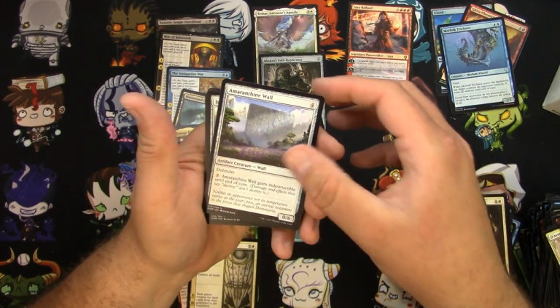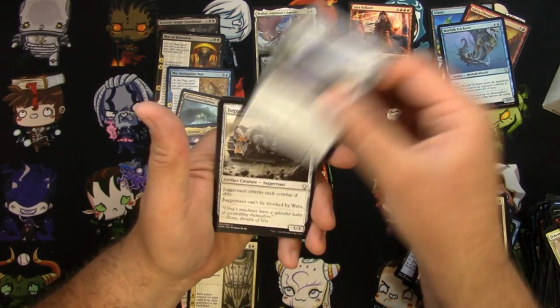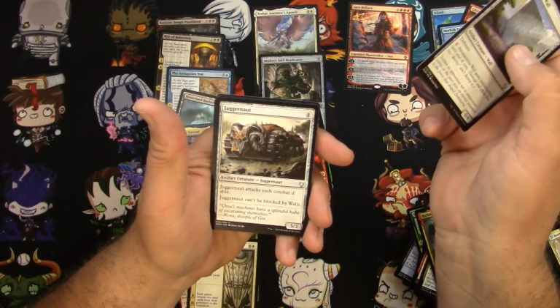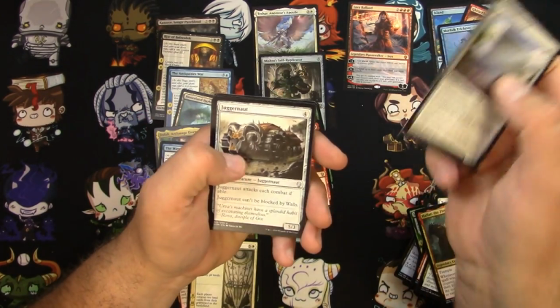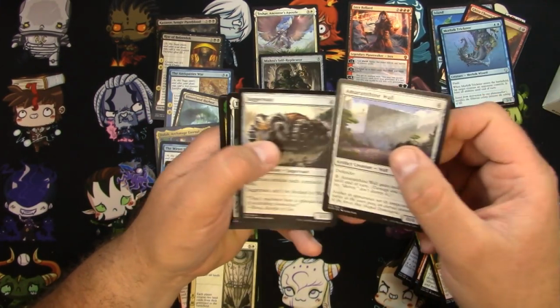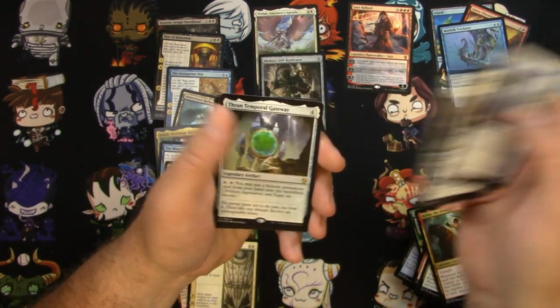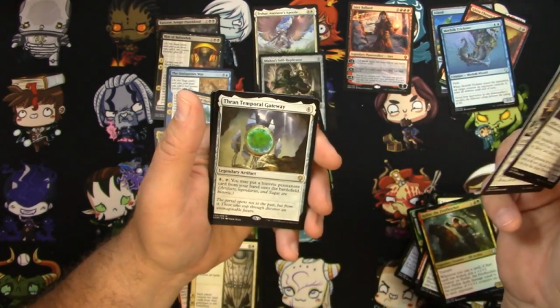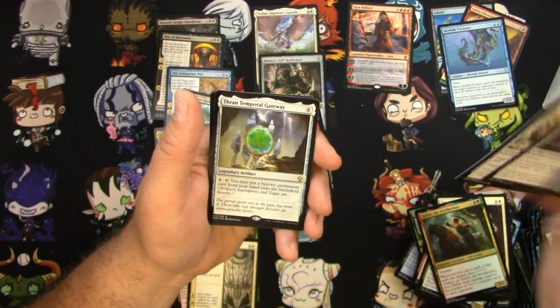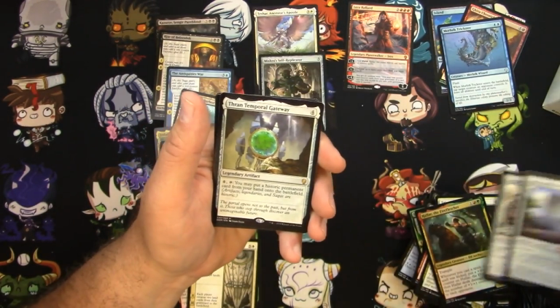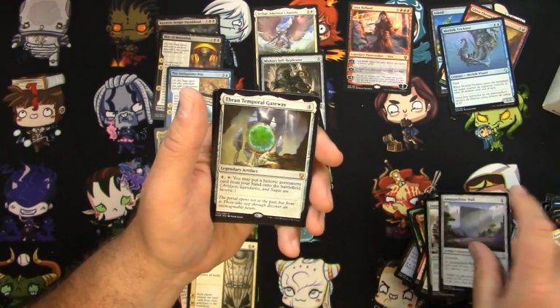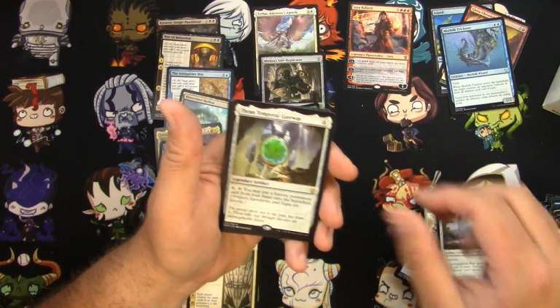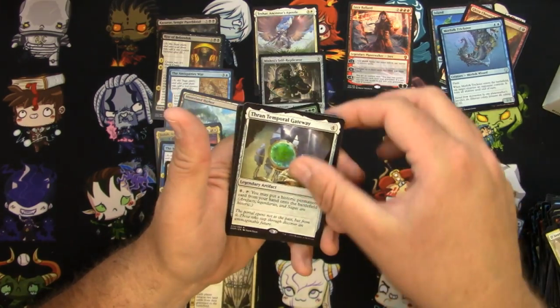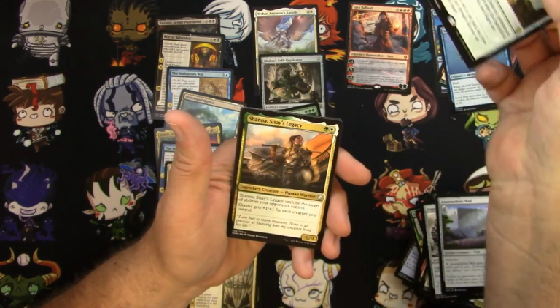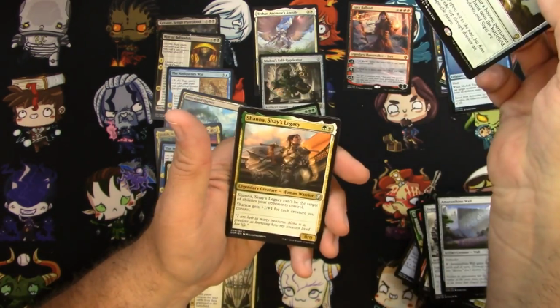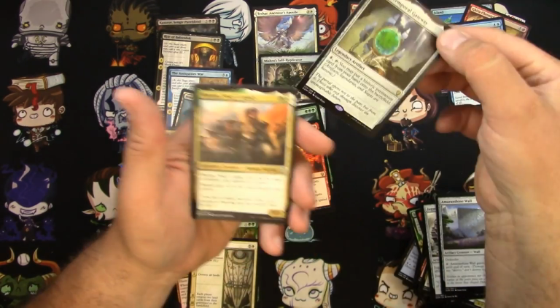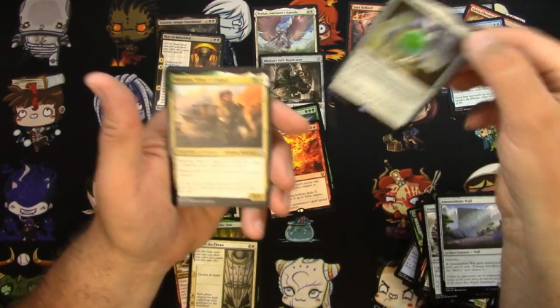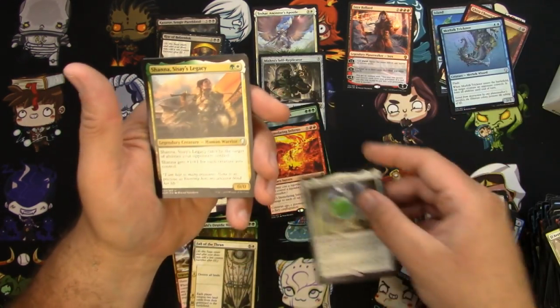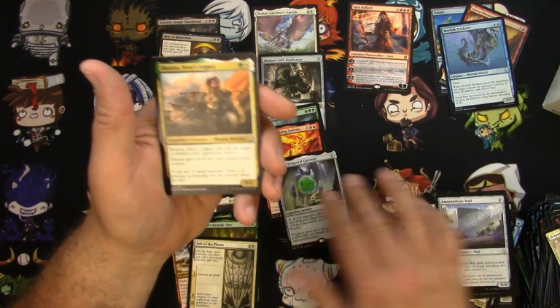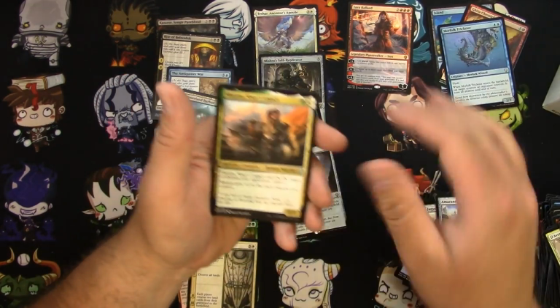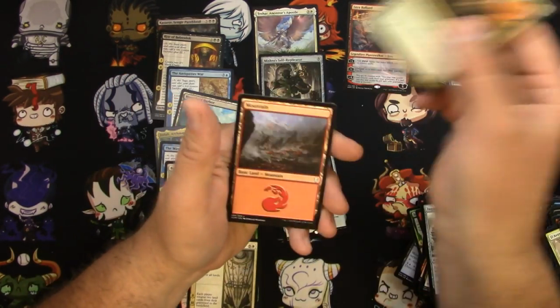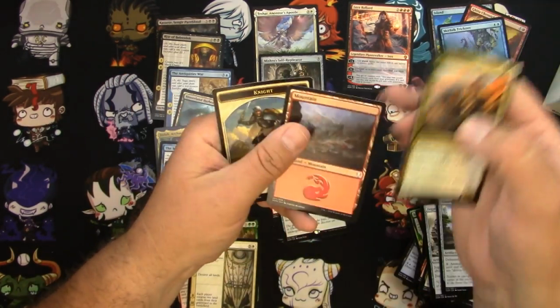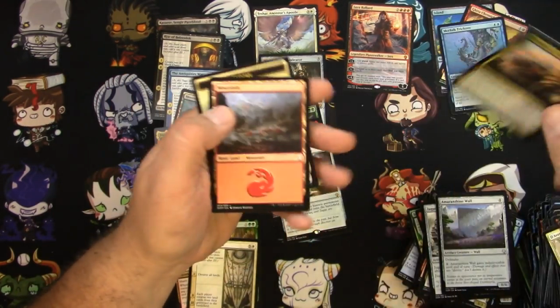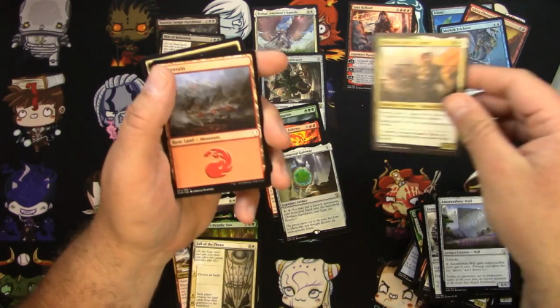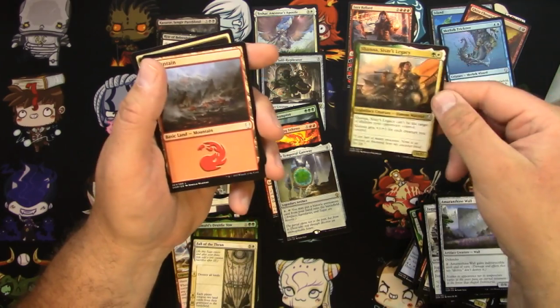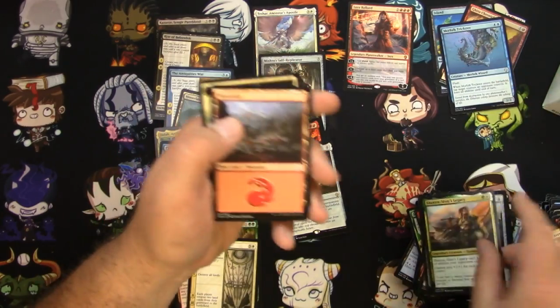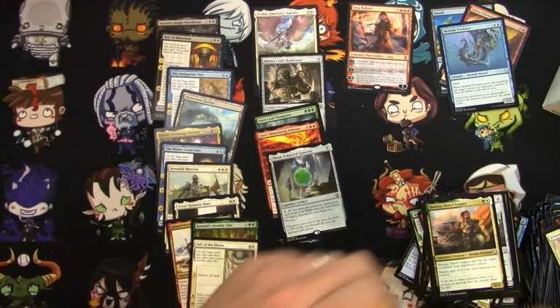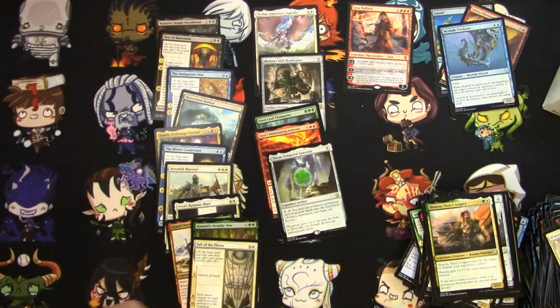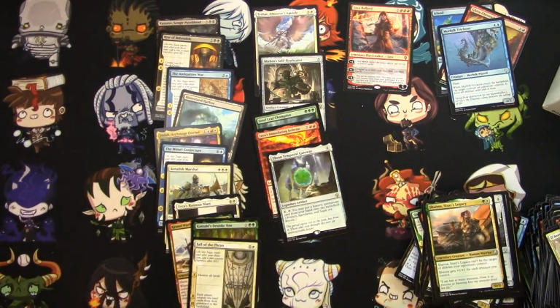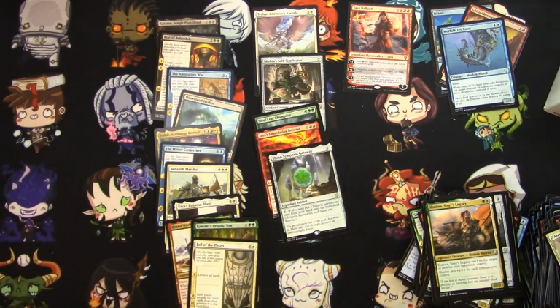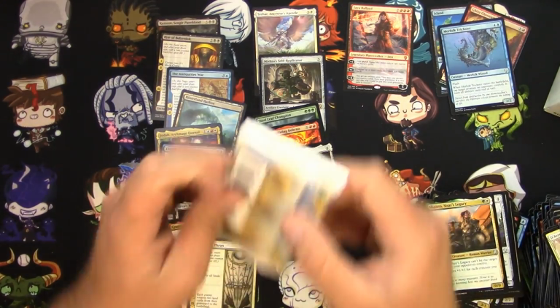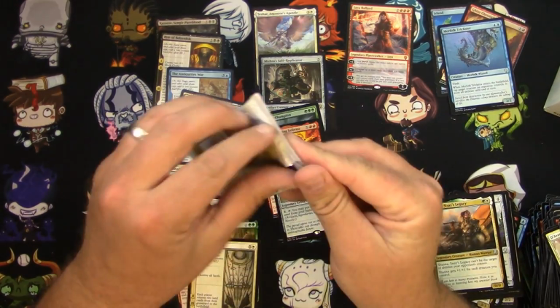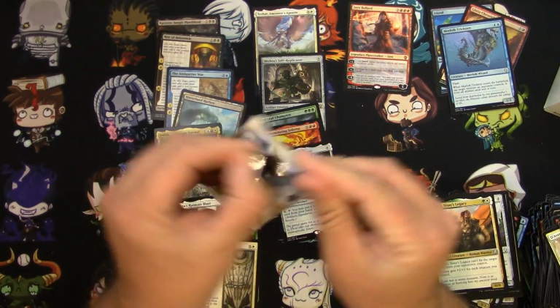Amaranthian Wall, Juggernaut, Thran Temporal Gateway, and Ashana. Nothing really there. Halfway through this box.